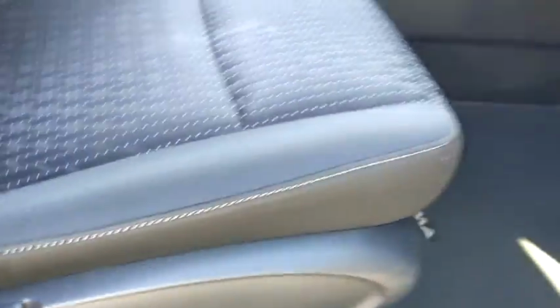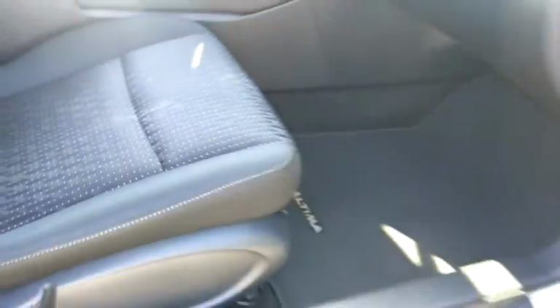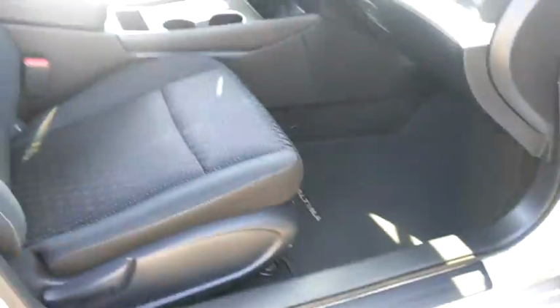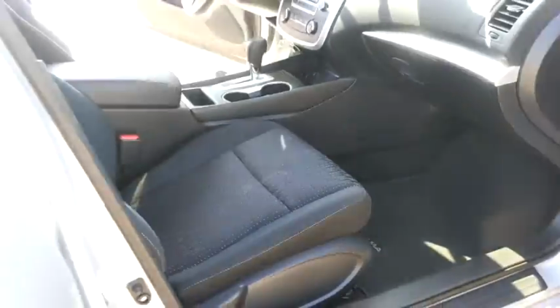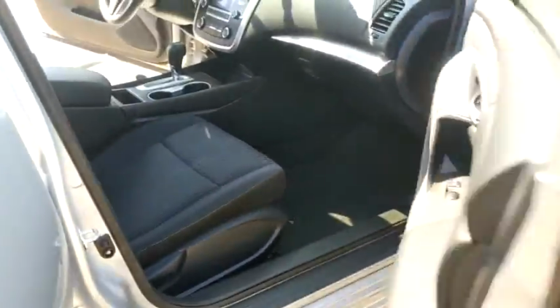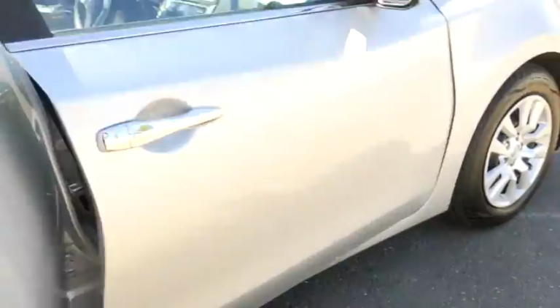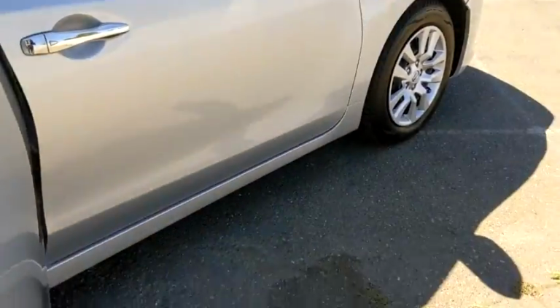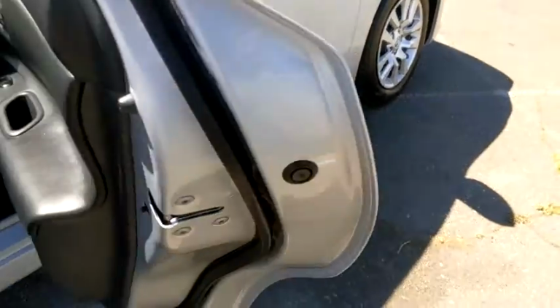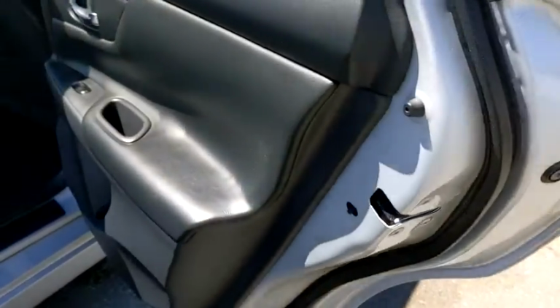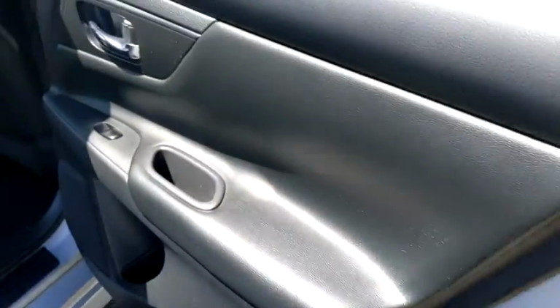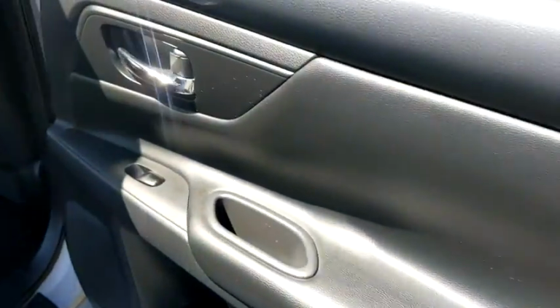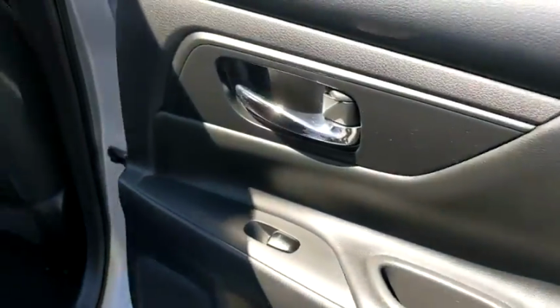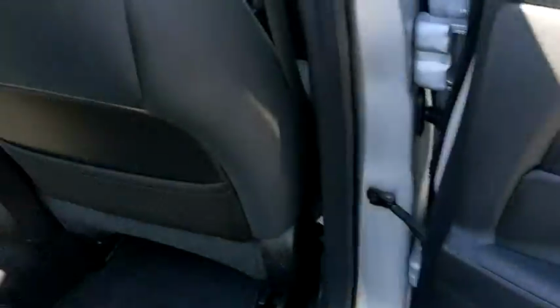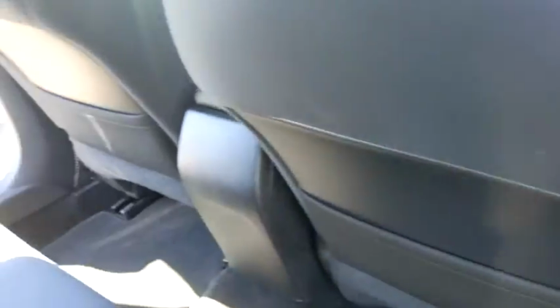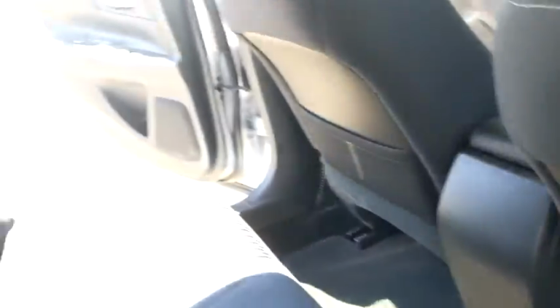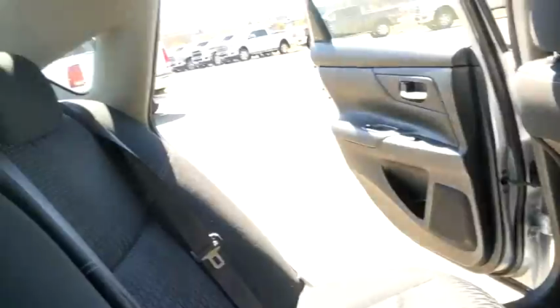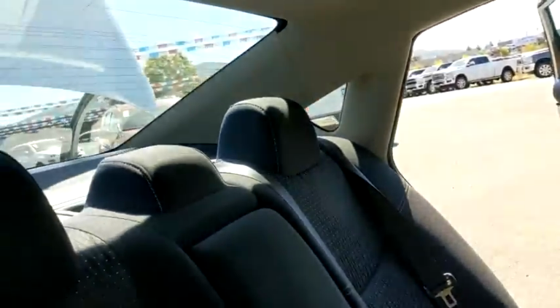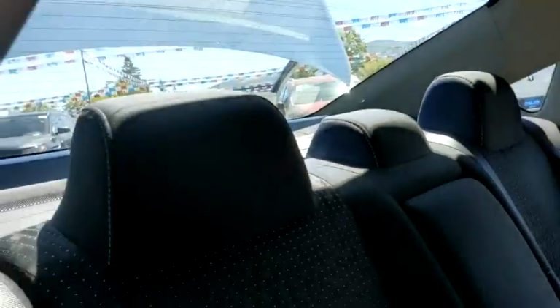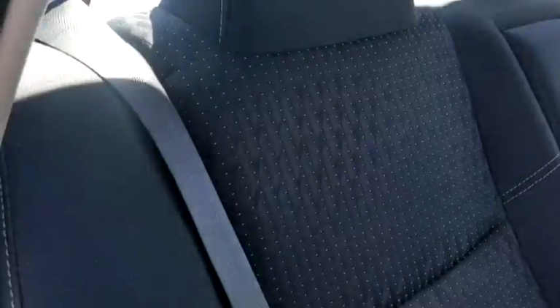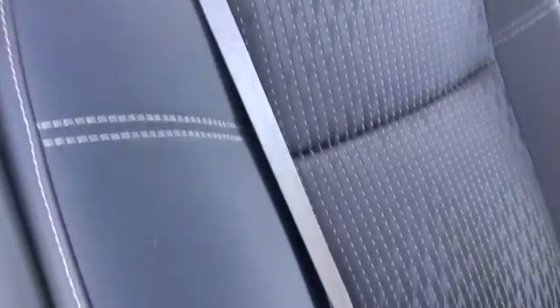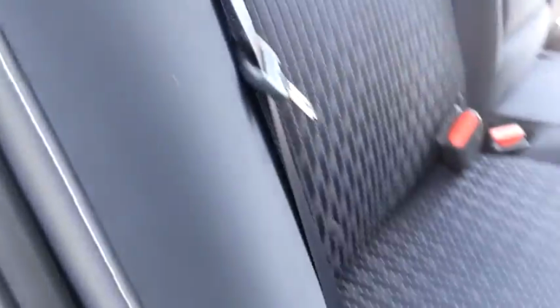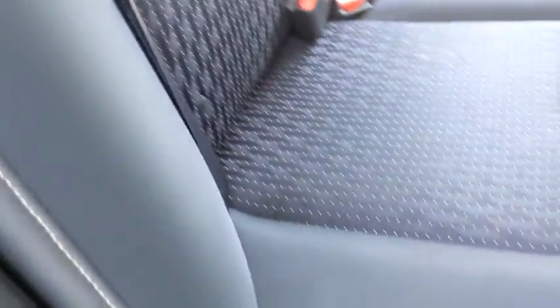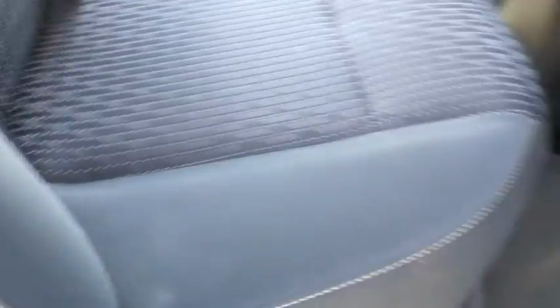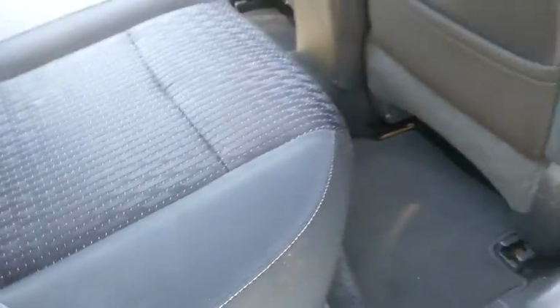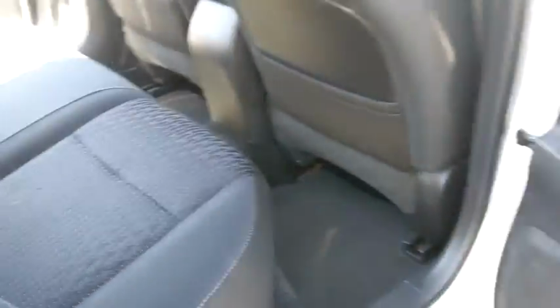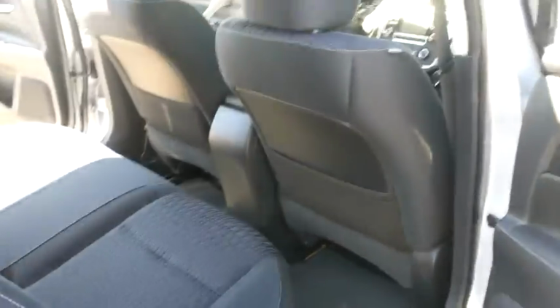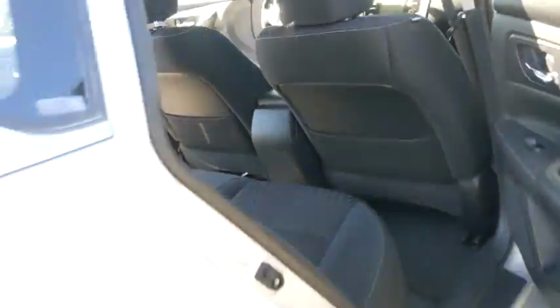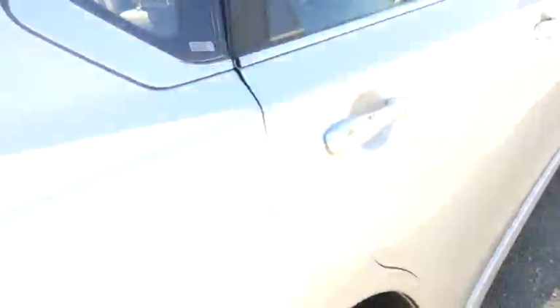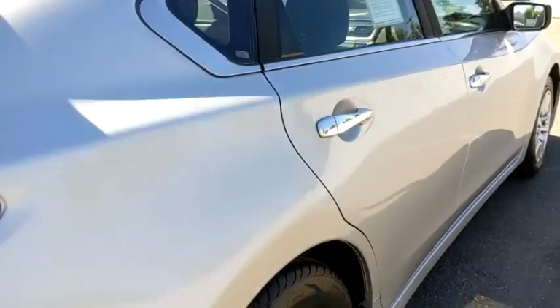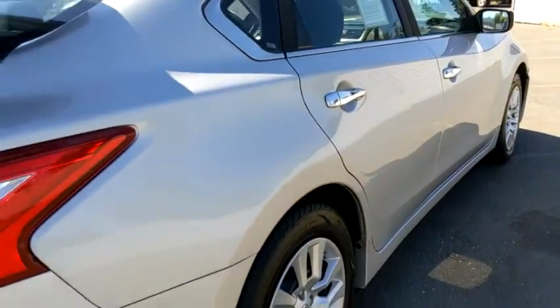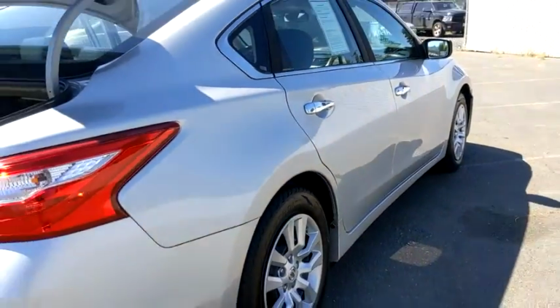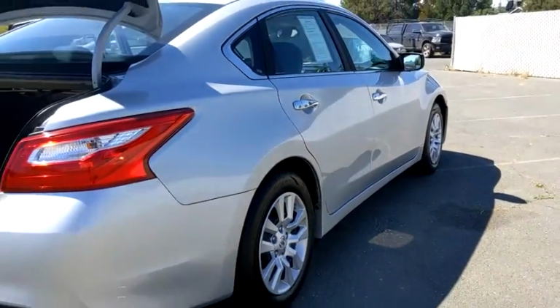Here are some of this vehicle's great options: backup camera, keyless entry, Bluetooth, adjustable steering wheel, power steering, cruise control, keyless start, ABS four-wheel, four-wheel disc brakes.